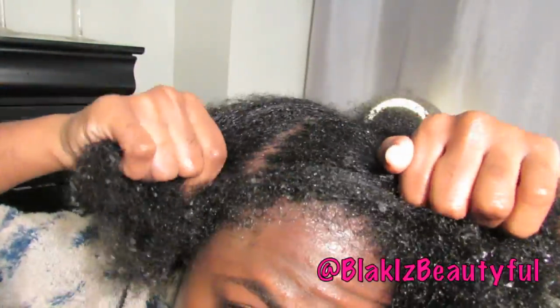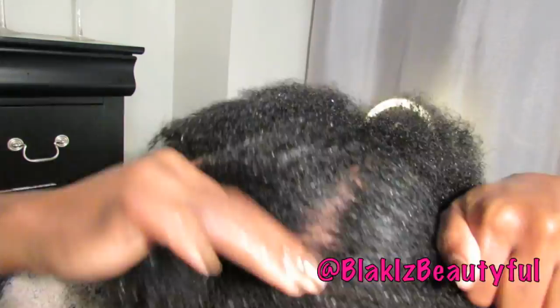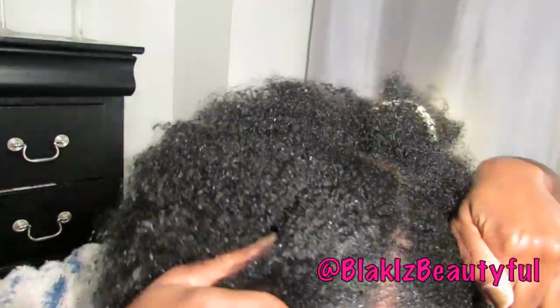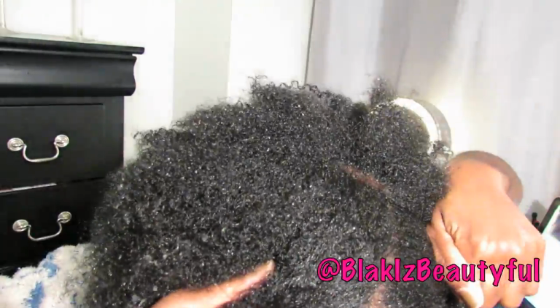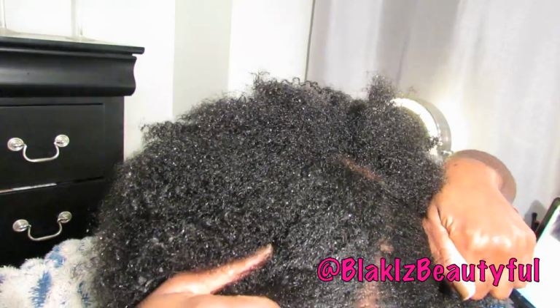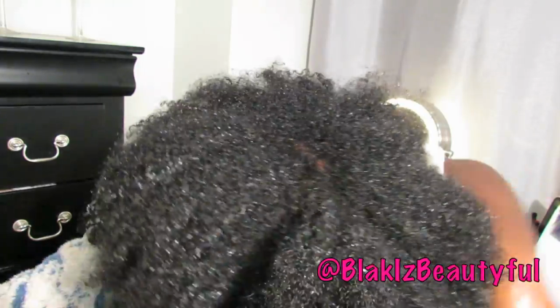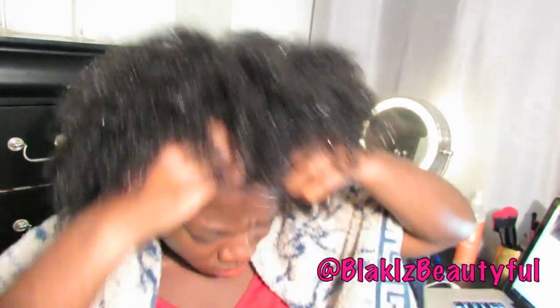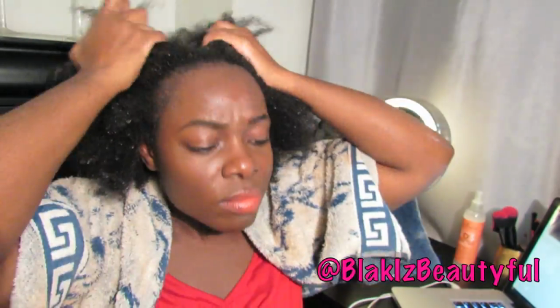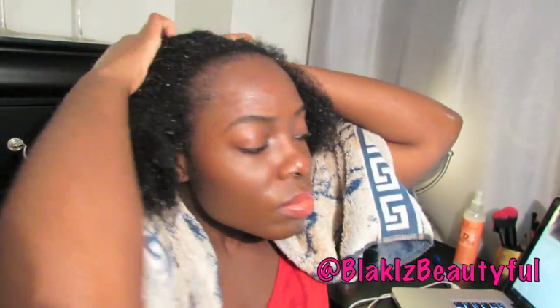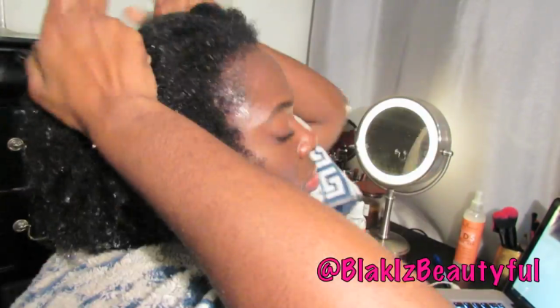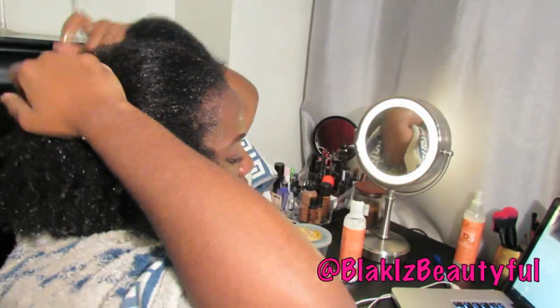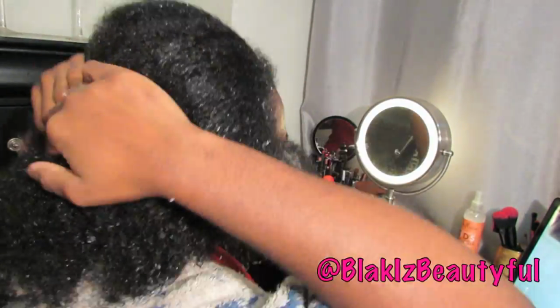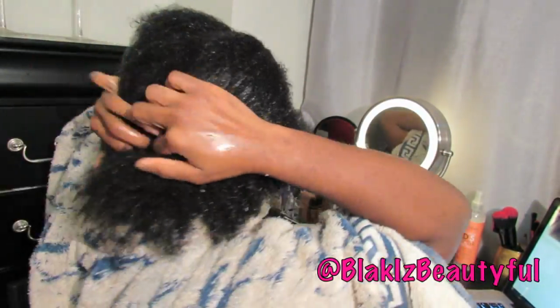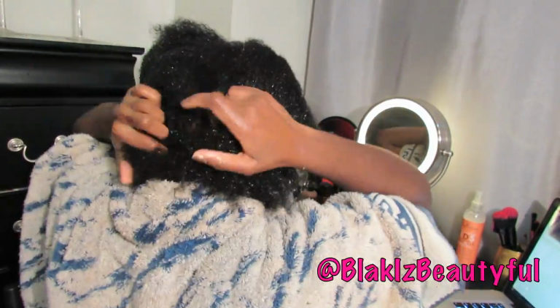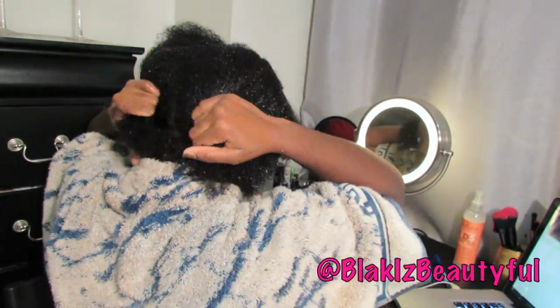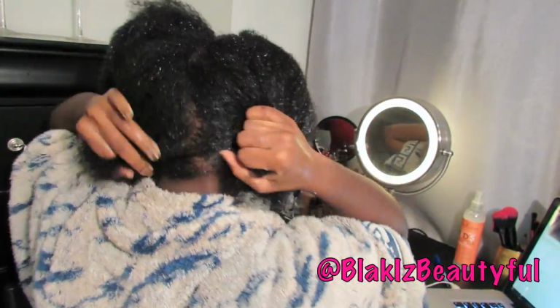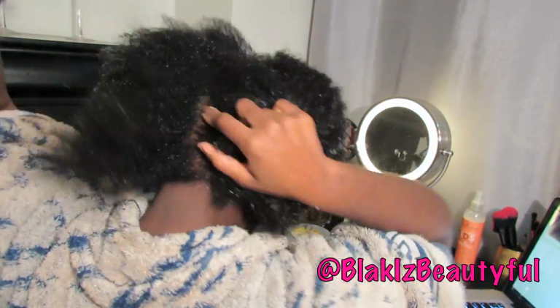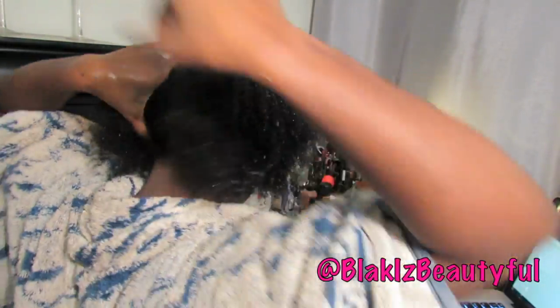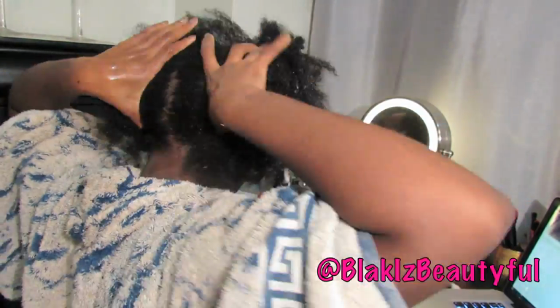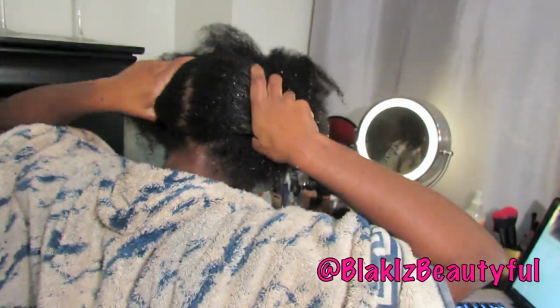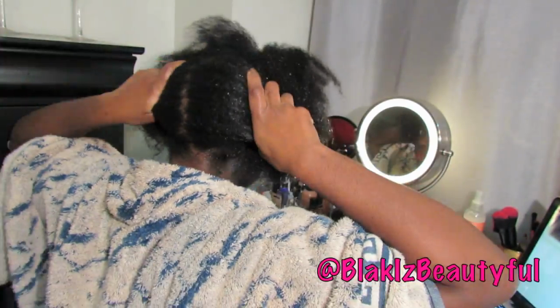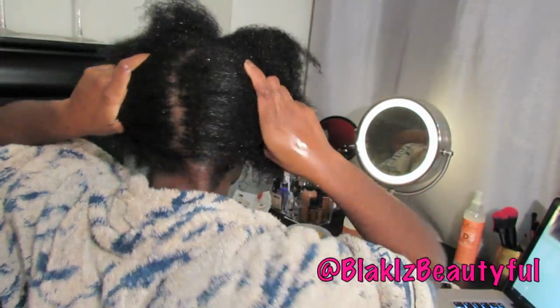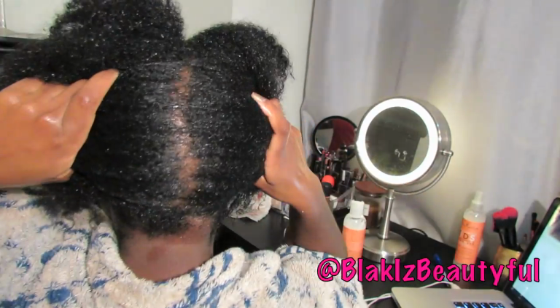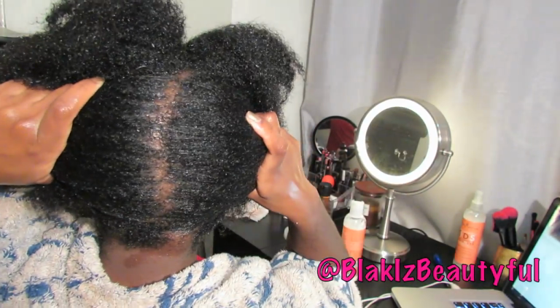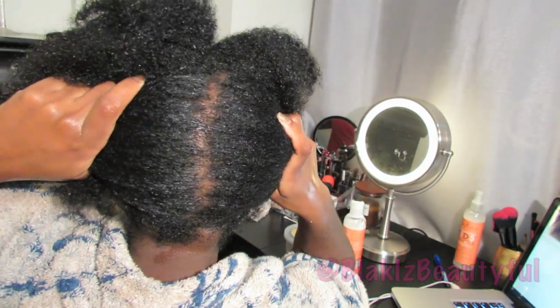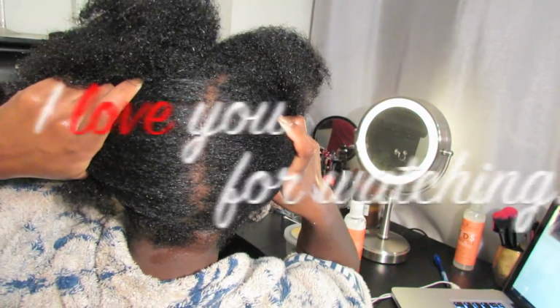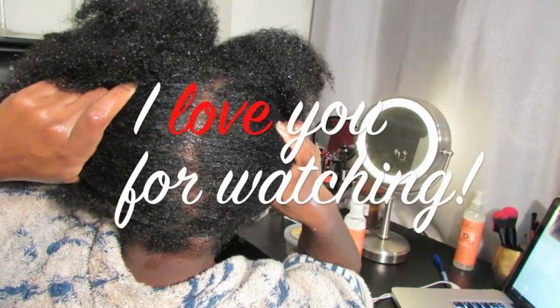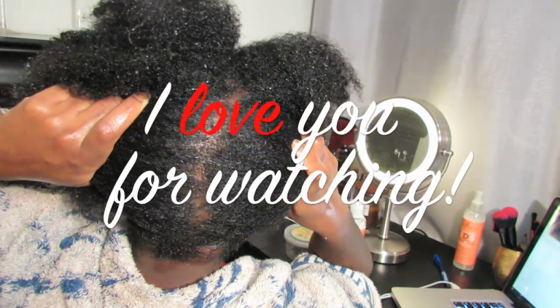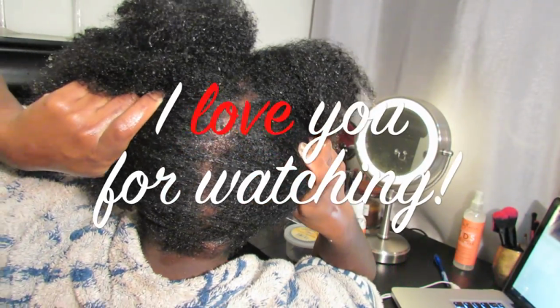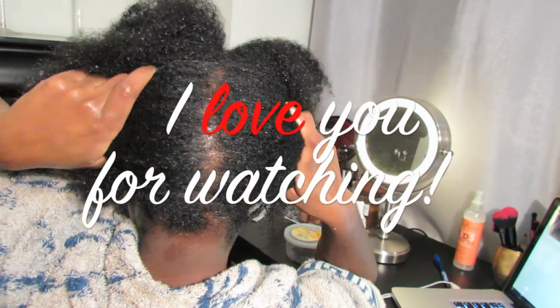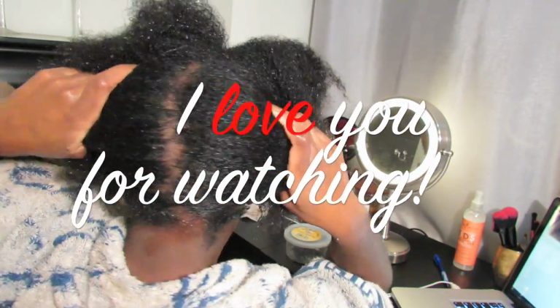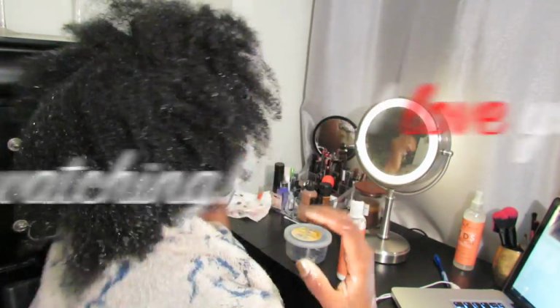Please subscribe to my channel — I put out videos every couple of days. If you have any questions, leave them below. And as always, I love you for watching. Bye!